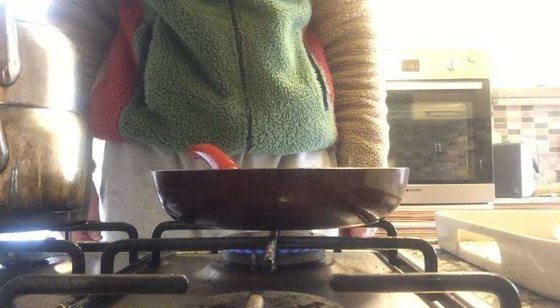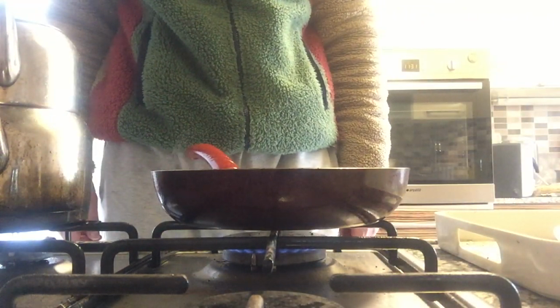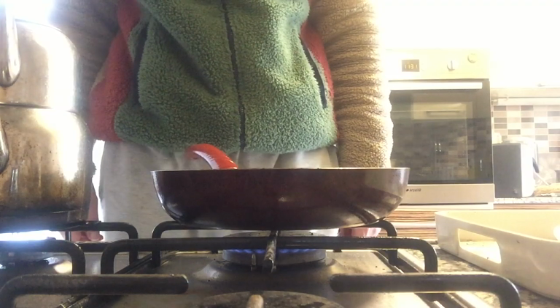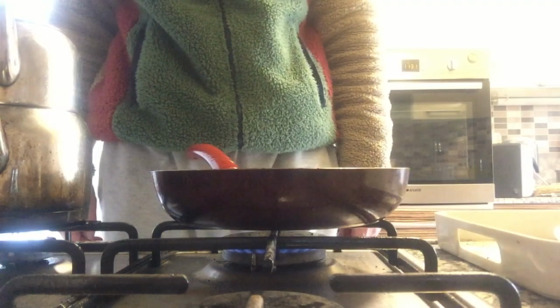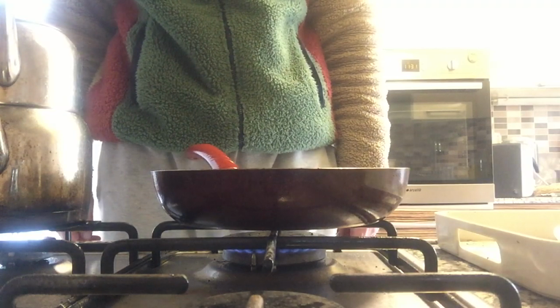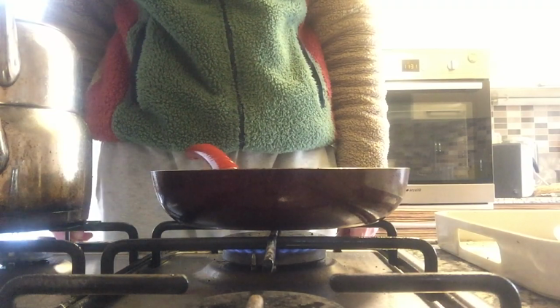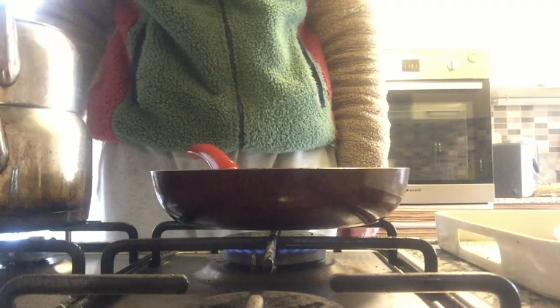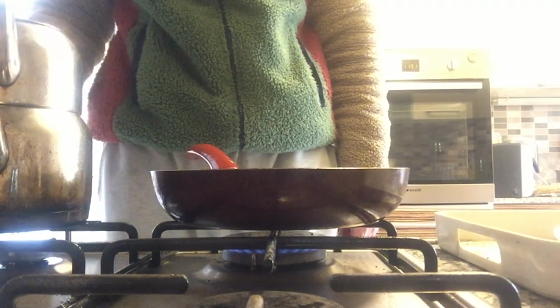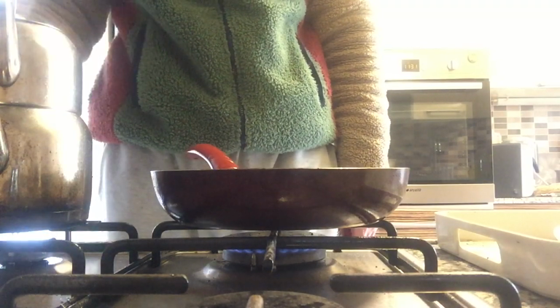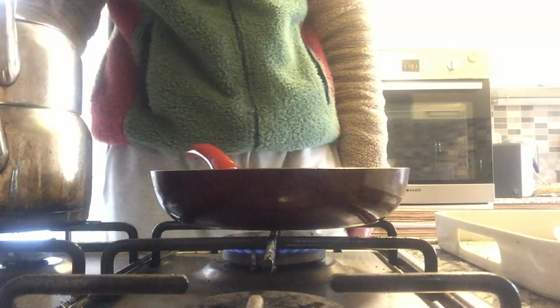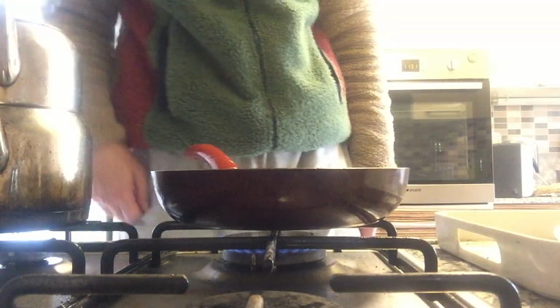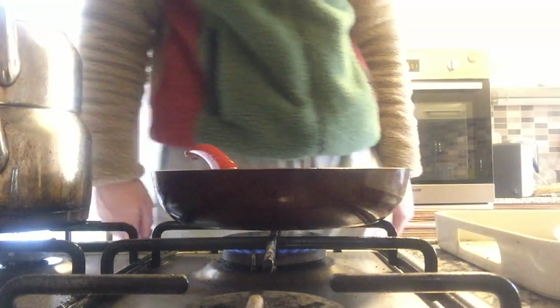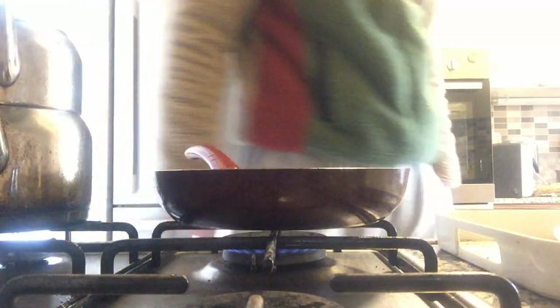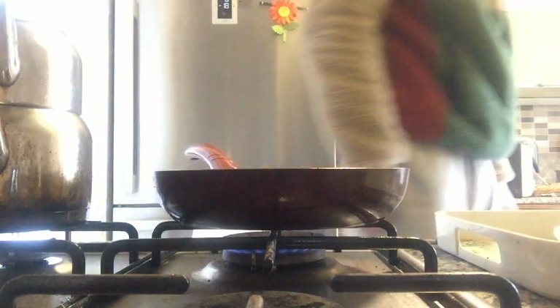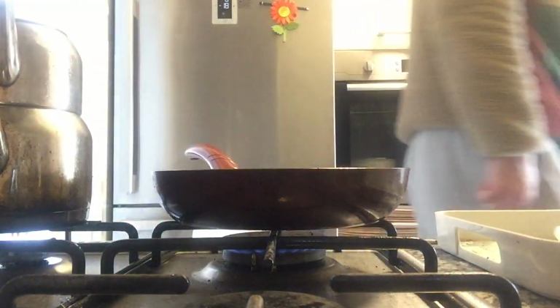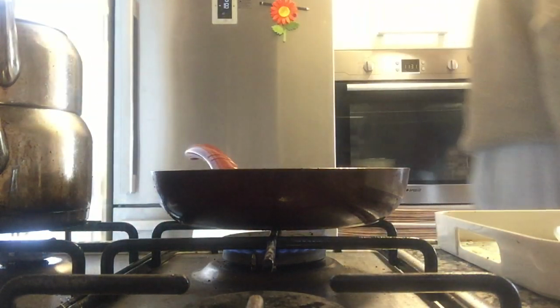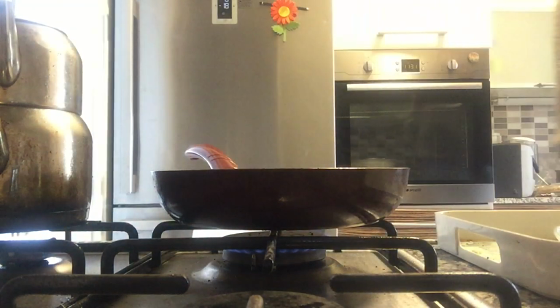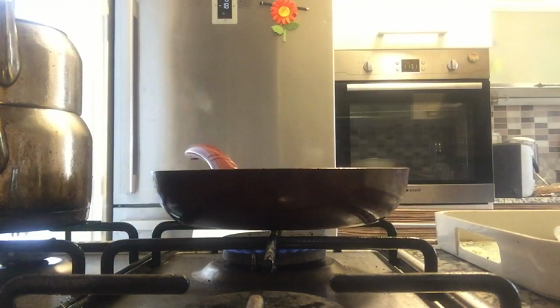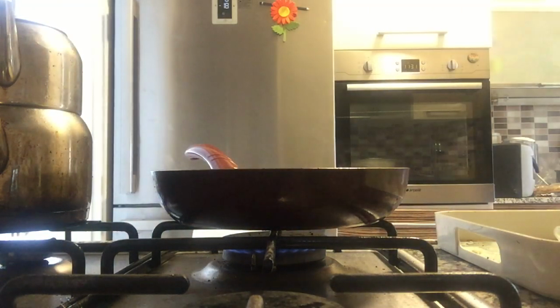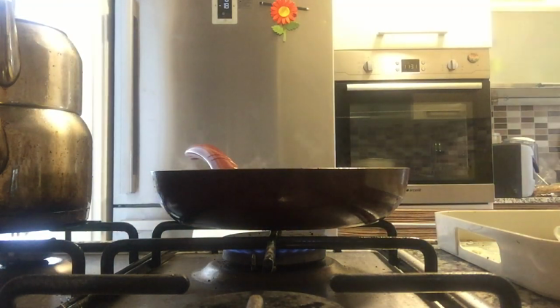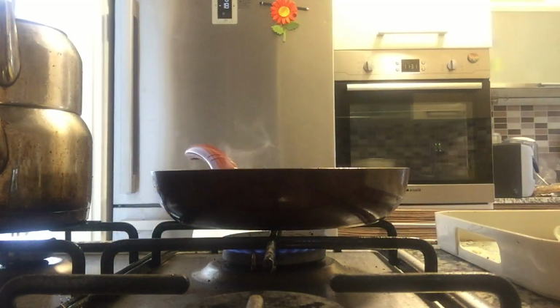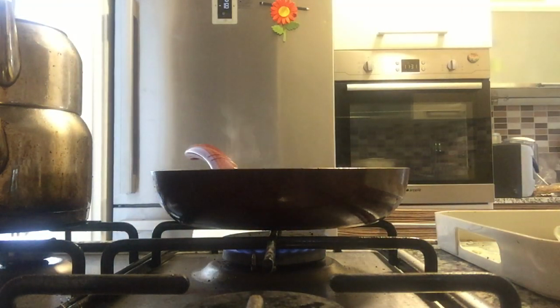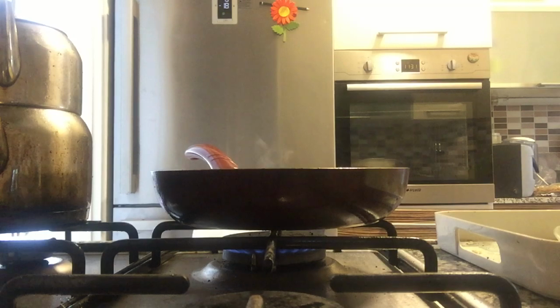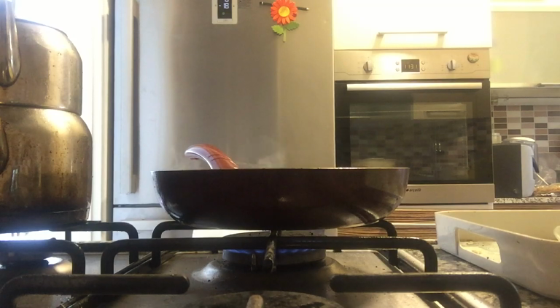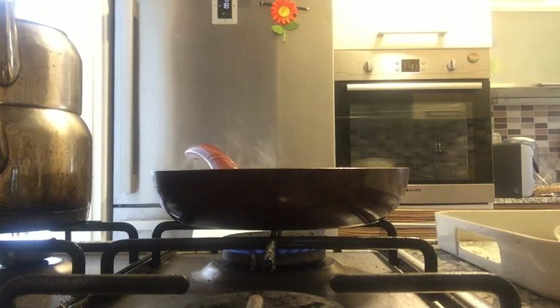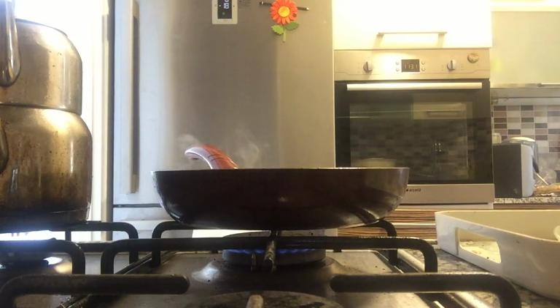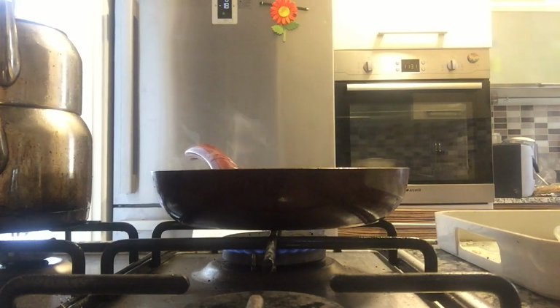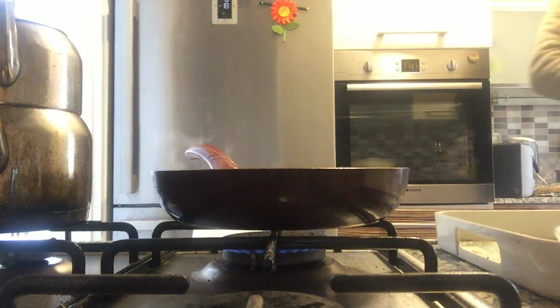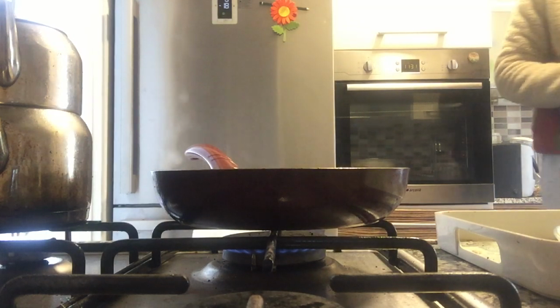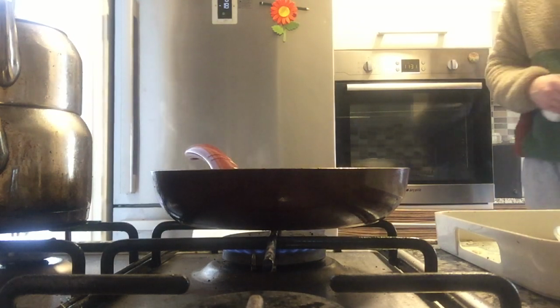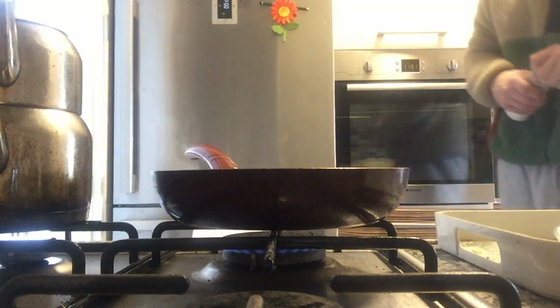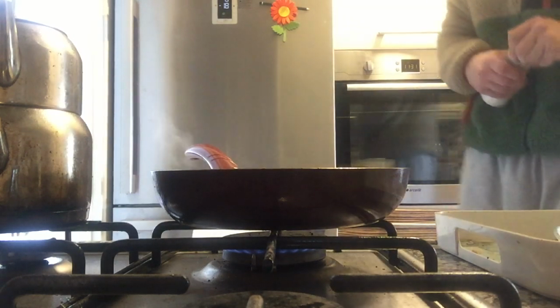I think it's ready to fold. I'm going to put some salt. Where is the salt? There is the salt.